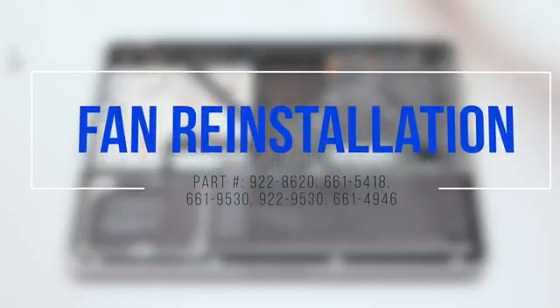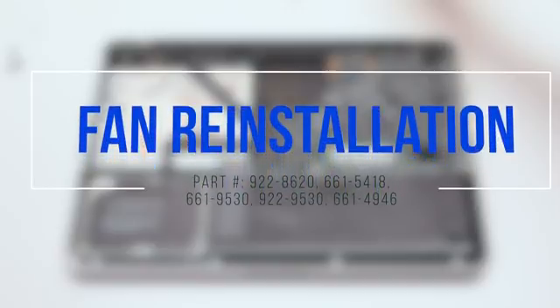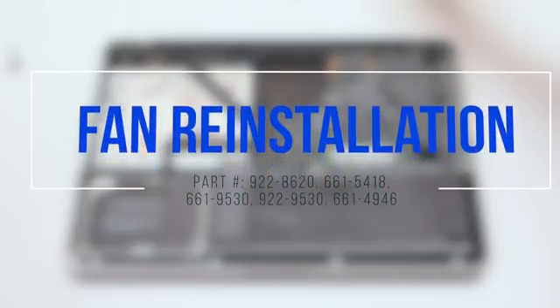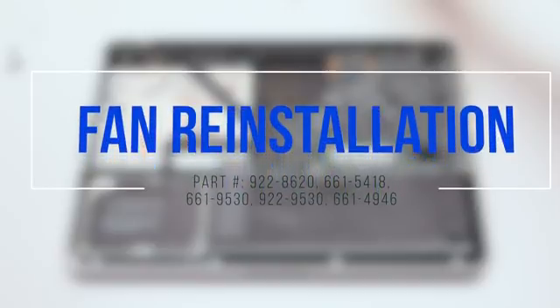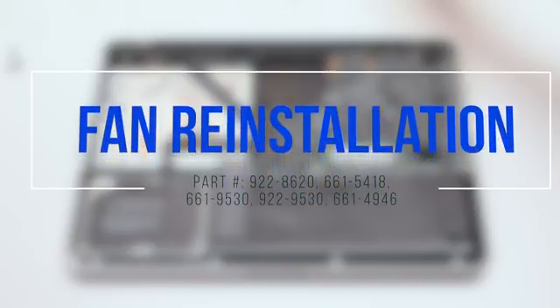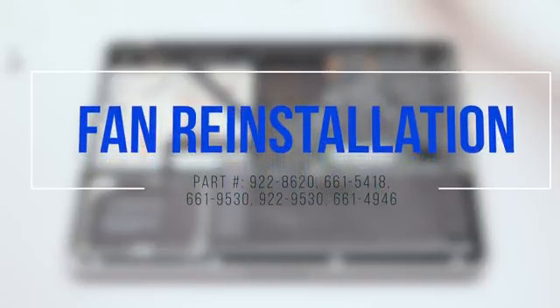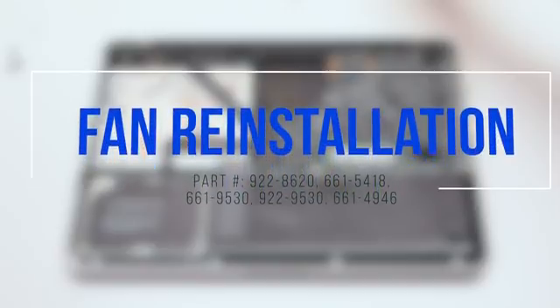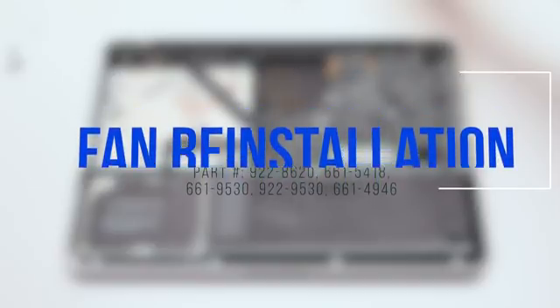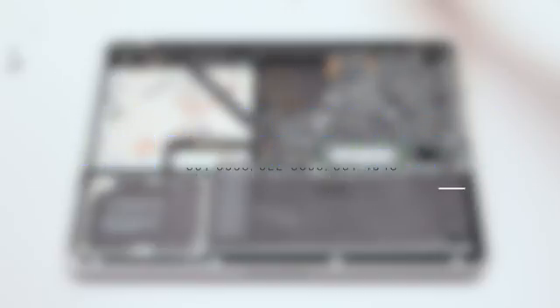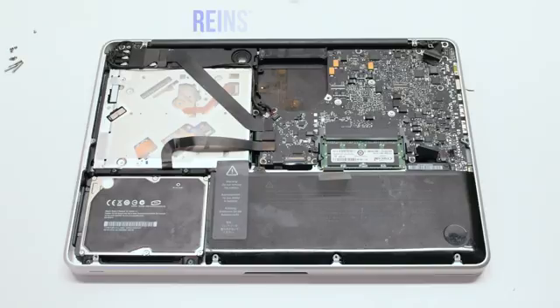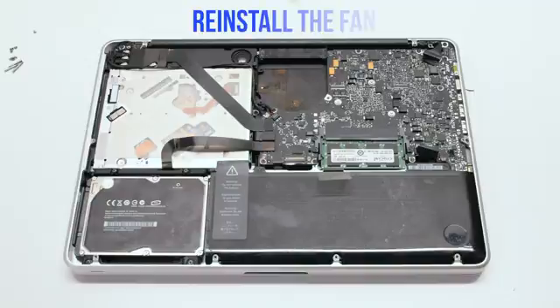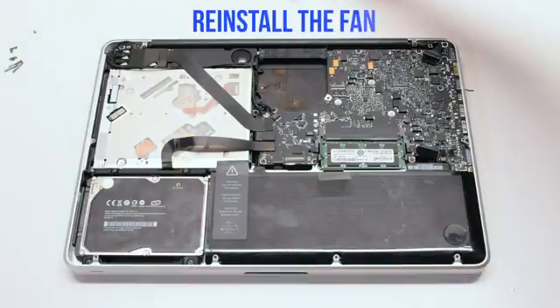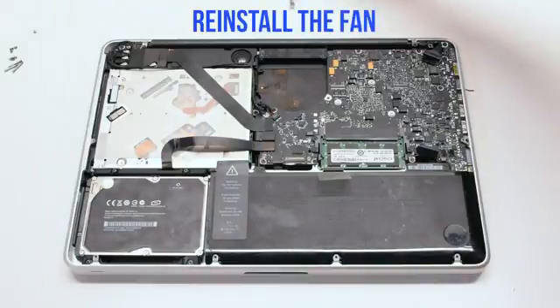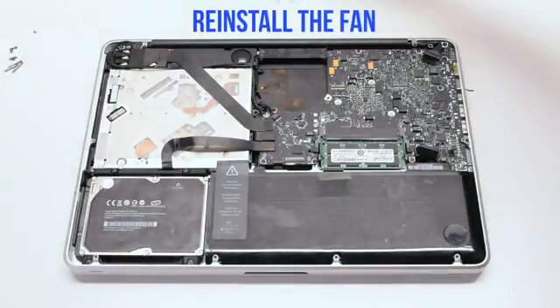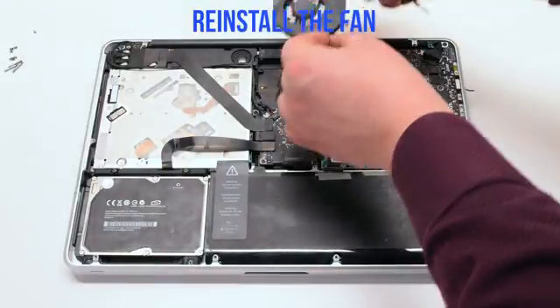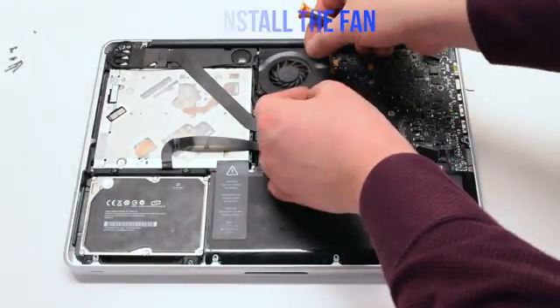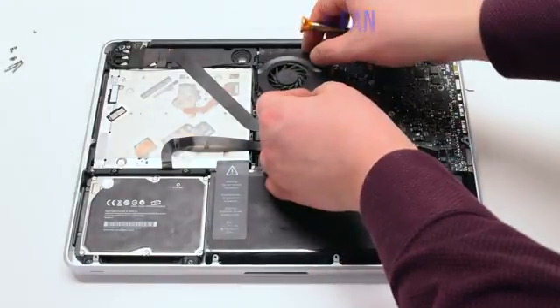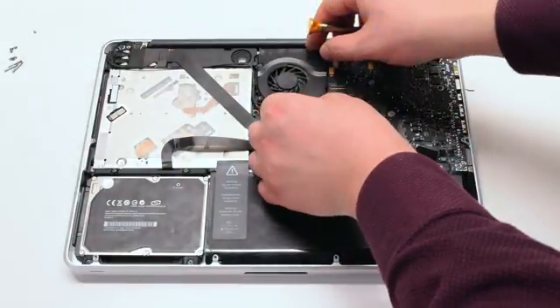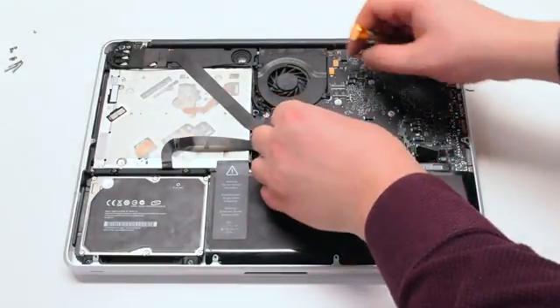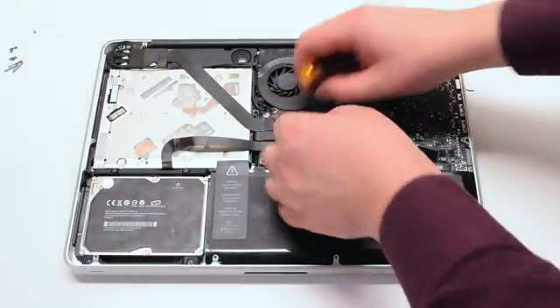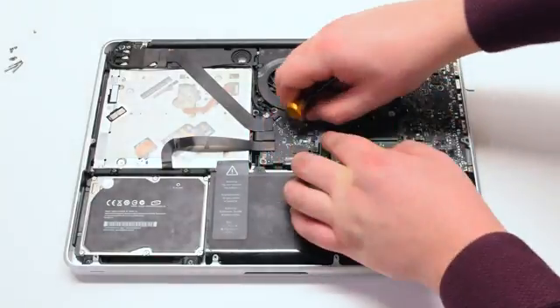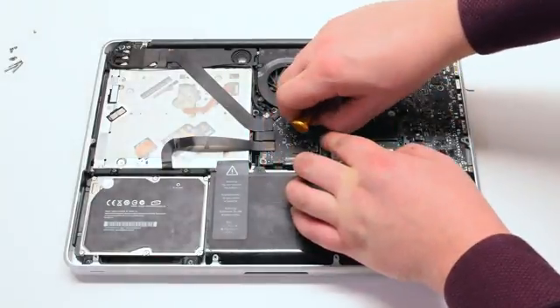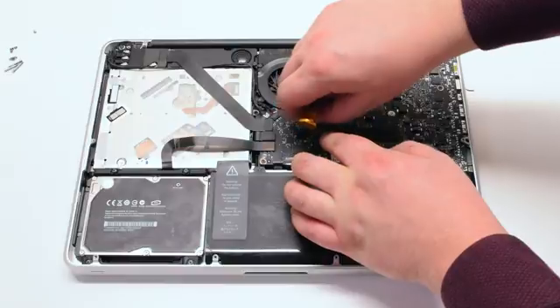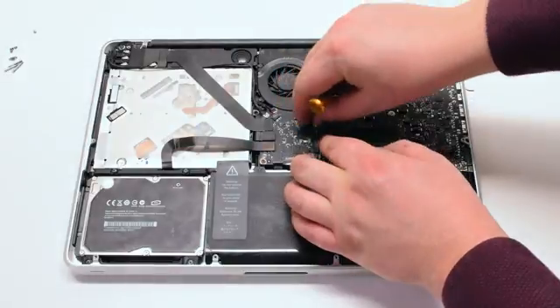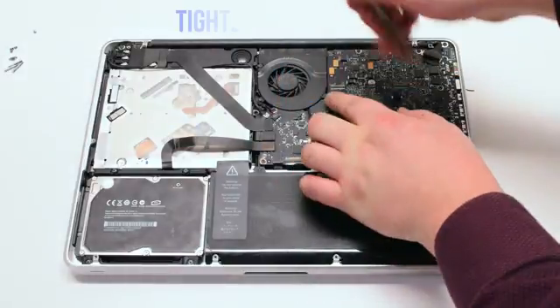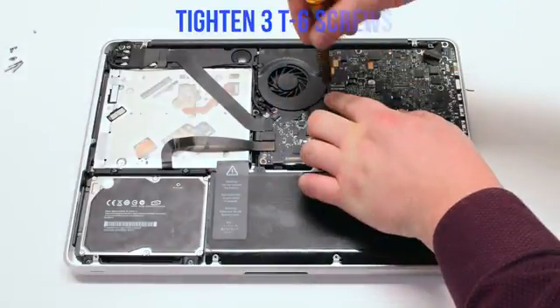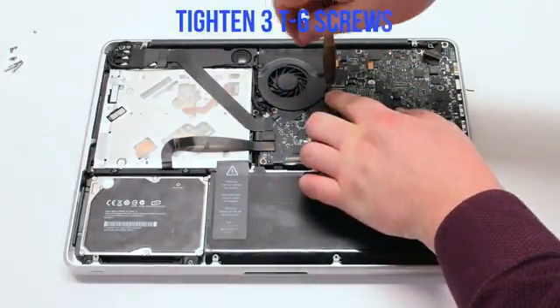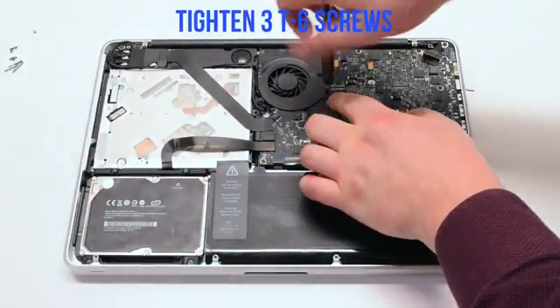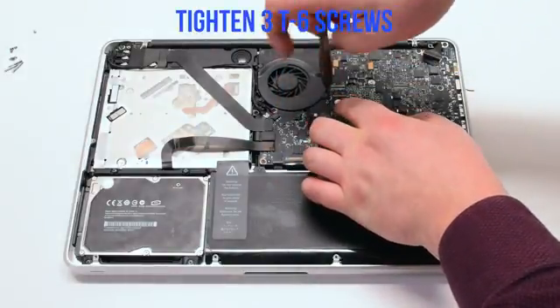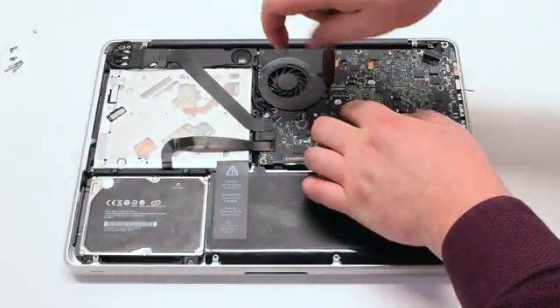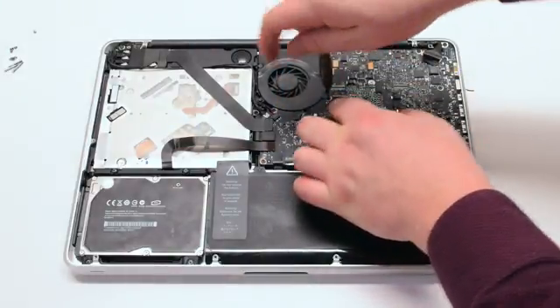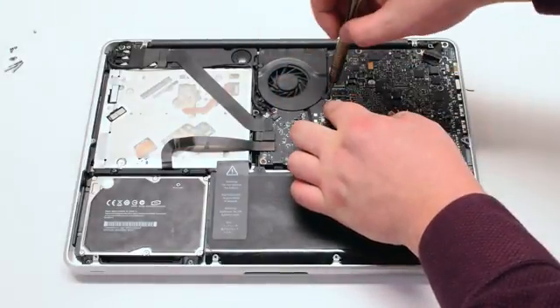Fan Reinstallation. Reinstall the fan and tighten the three T6 screws. Attach the fan to the logic board.